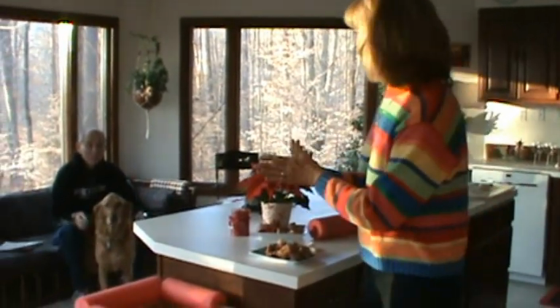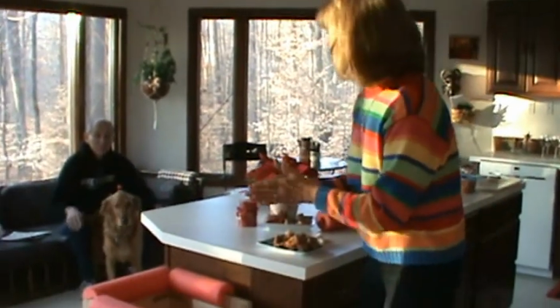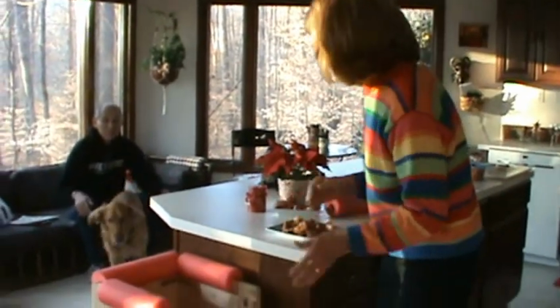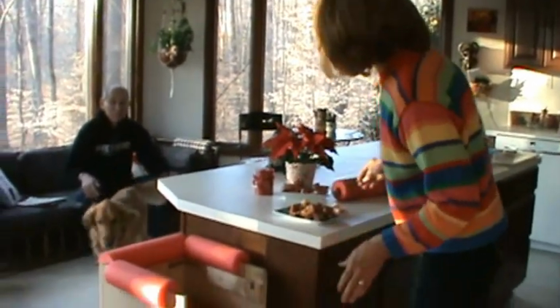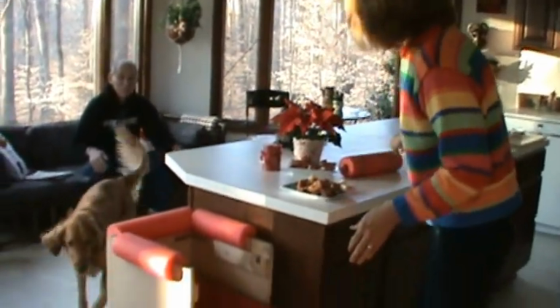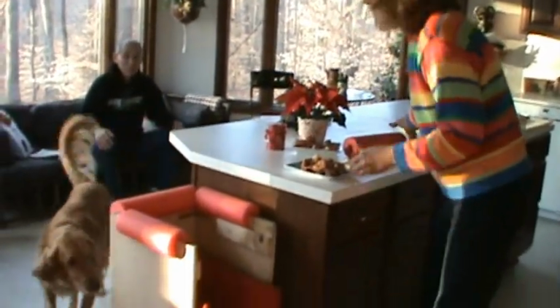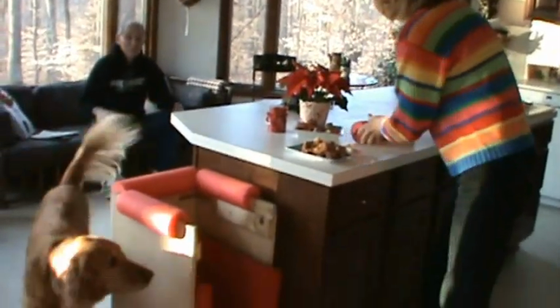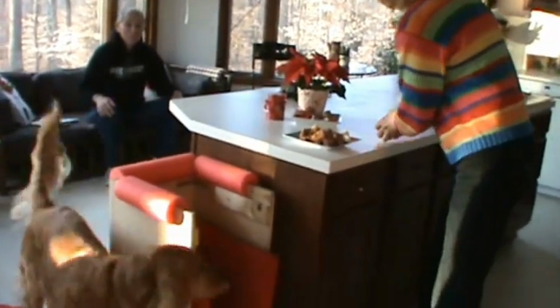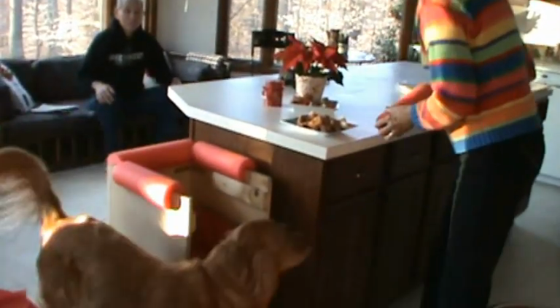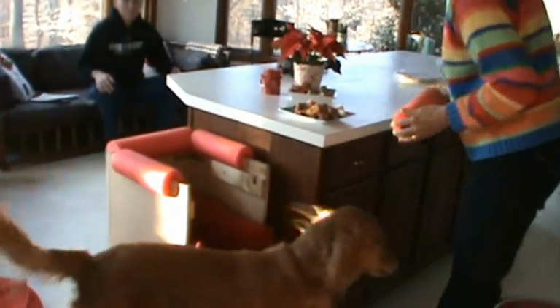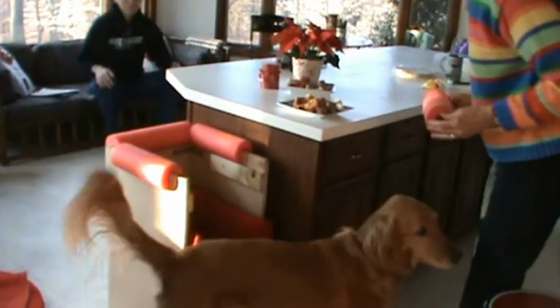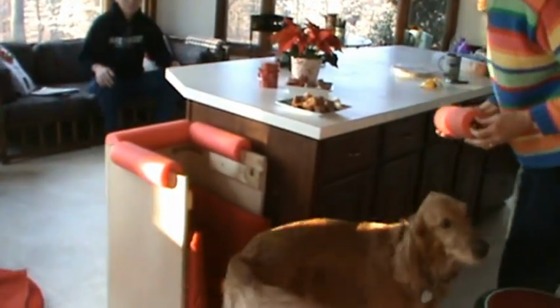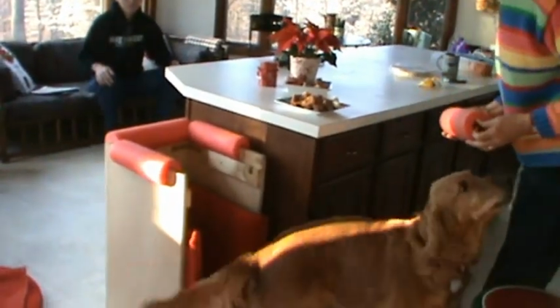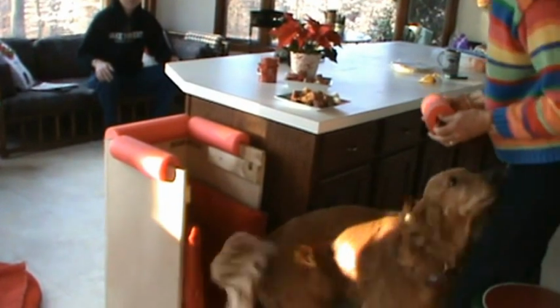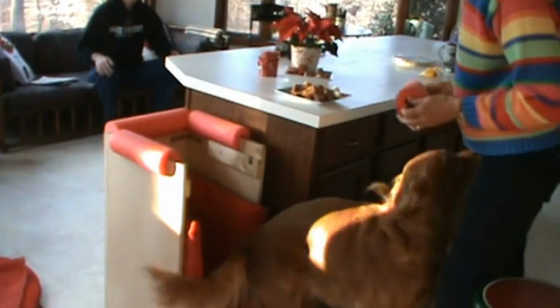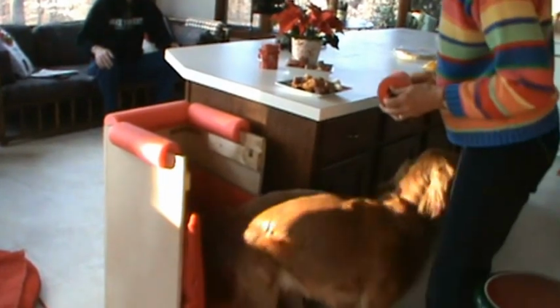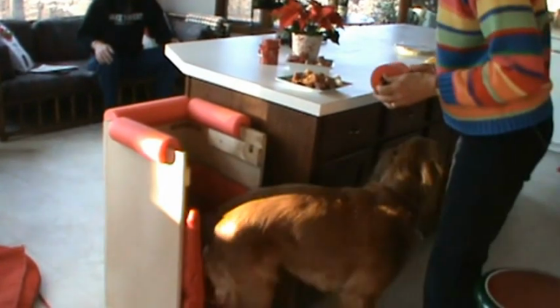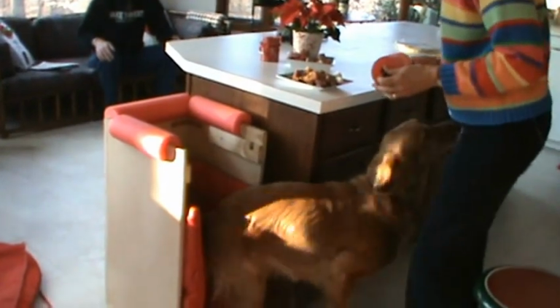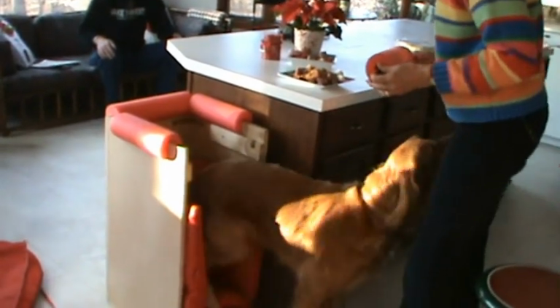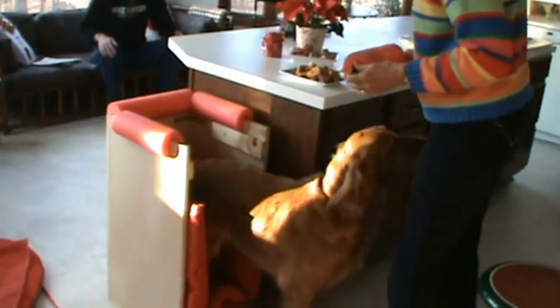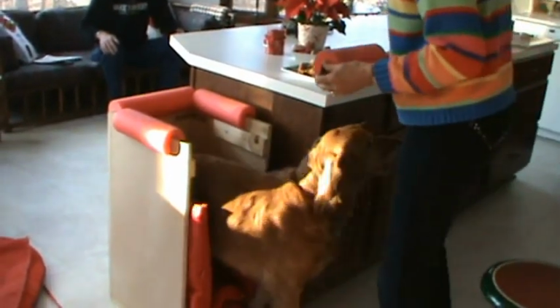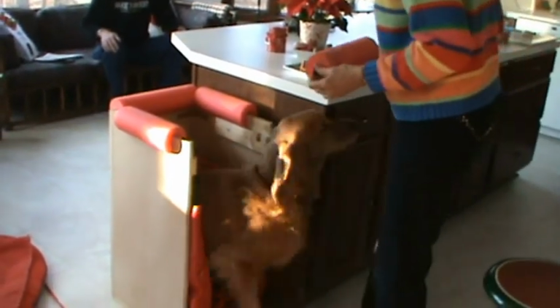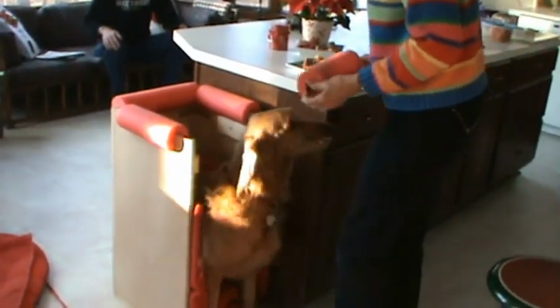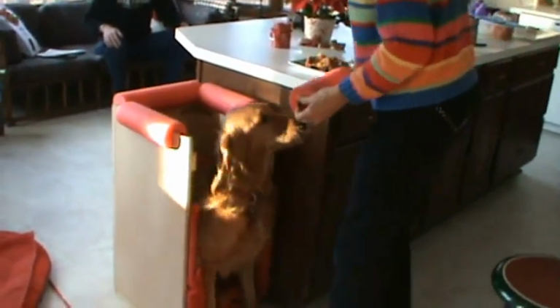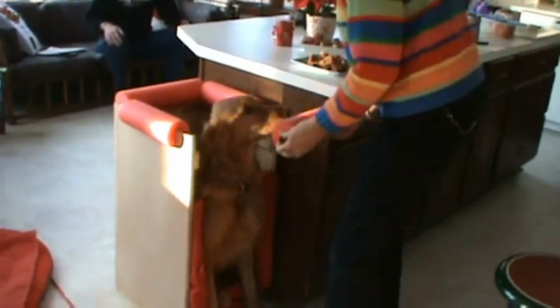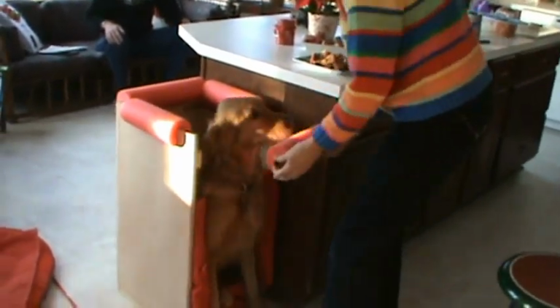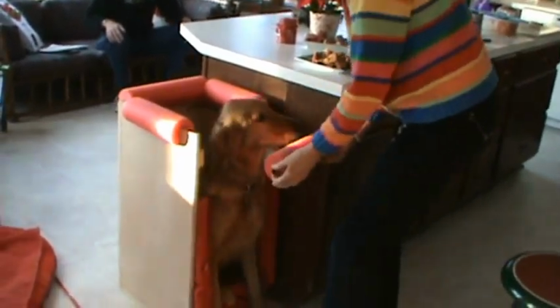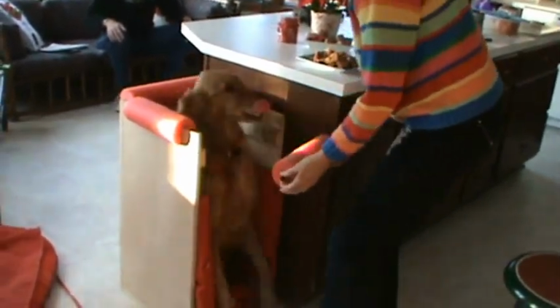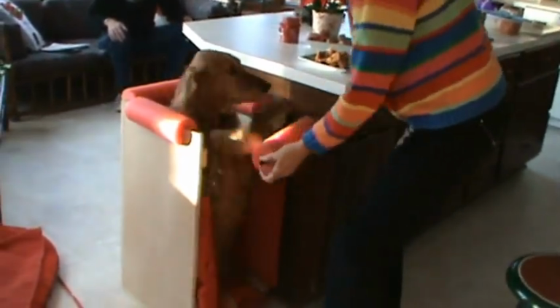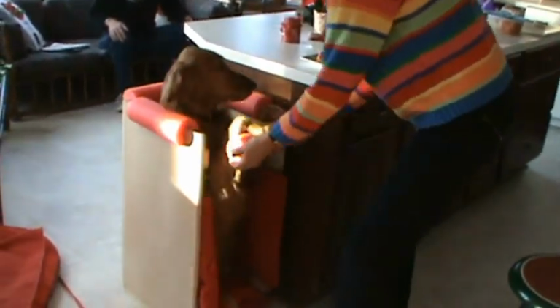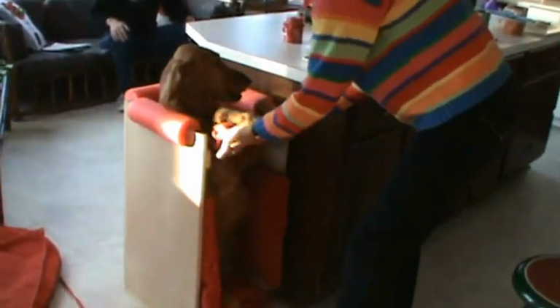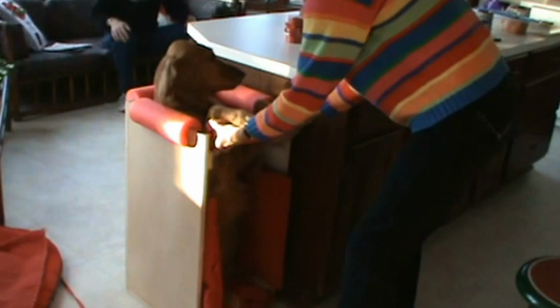Come here. In your box. In your box. There you go. Good girl. Paws up. That's it.